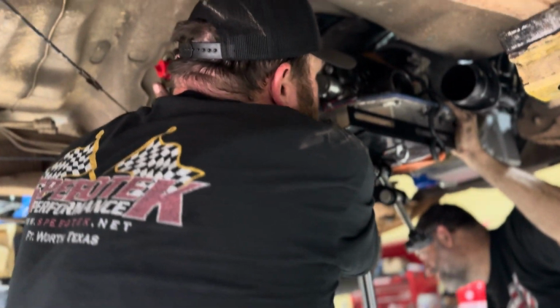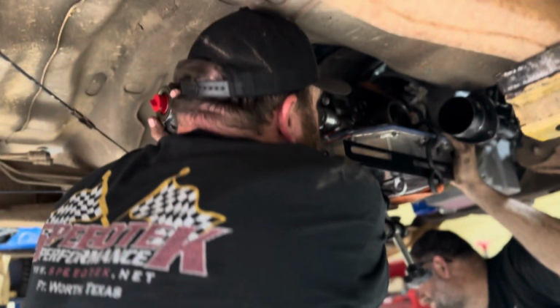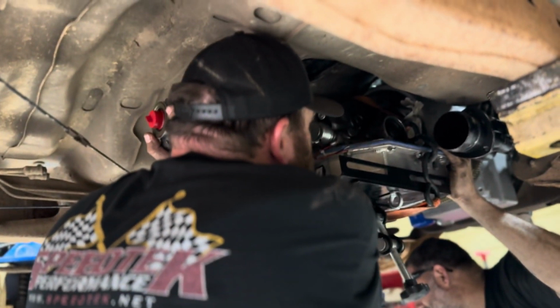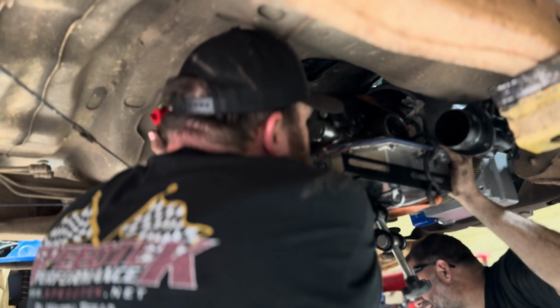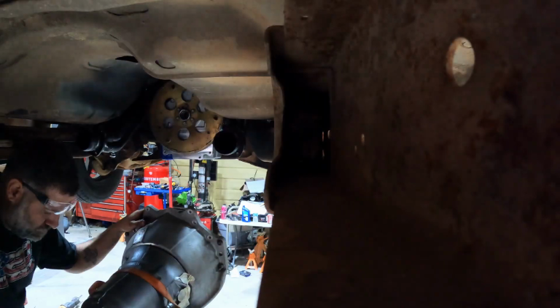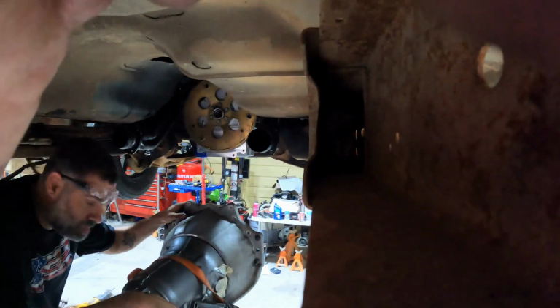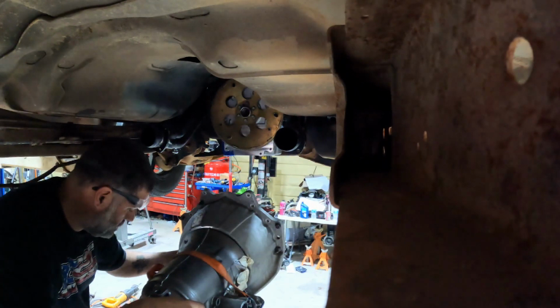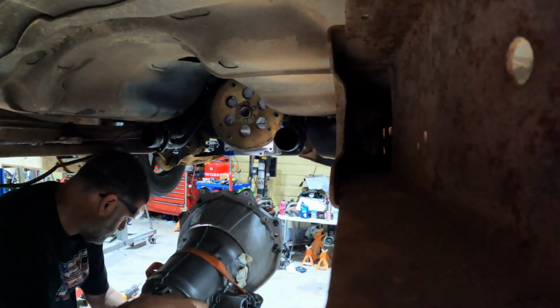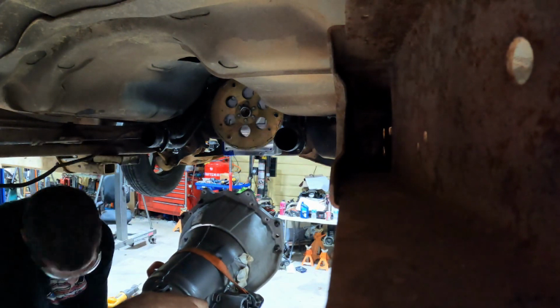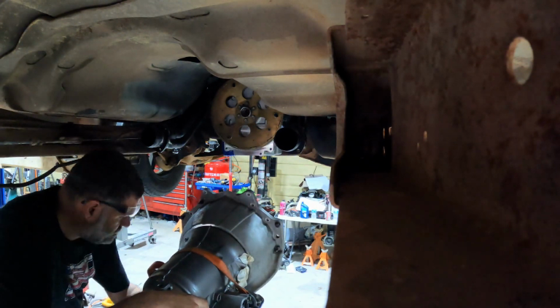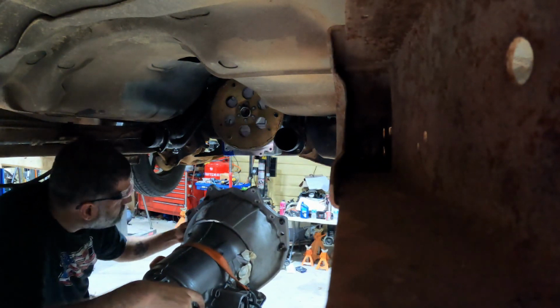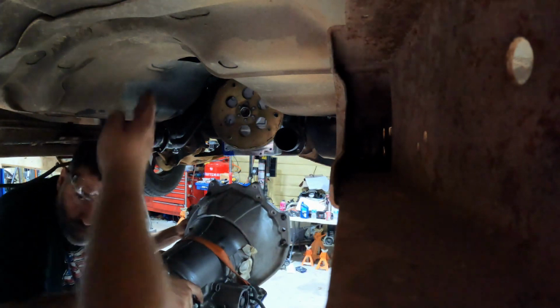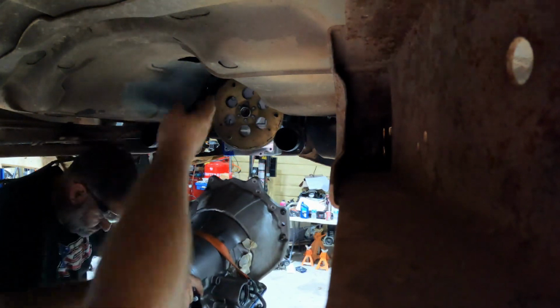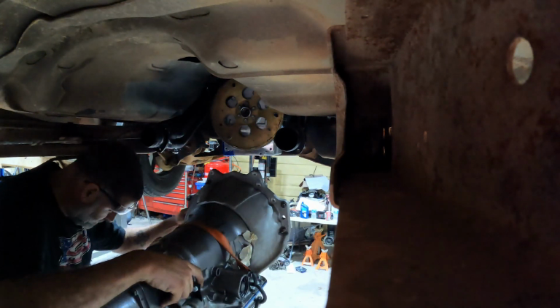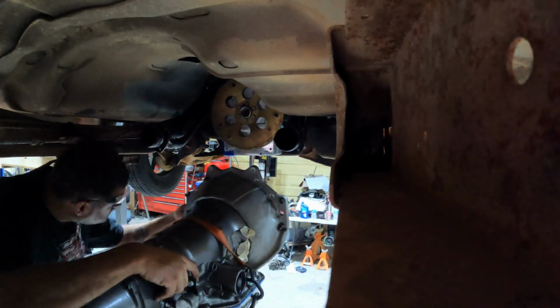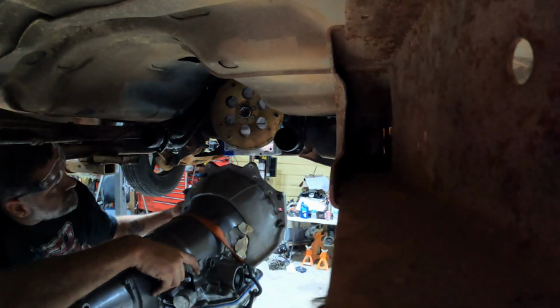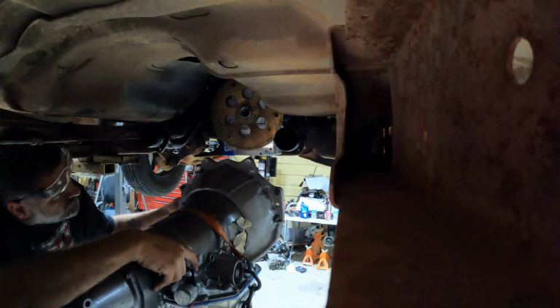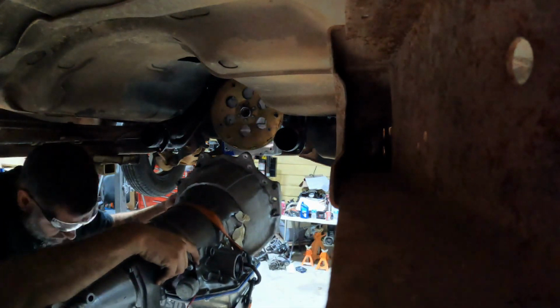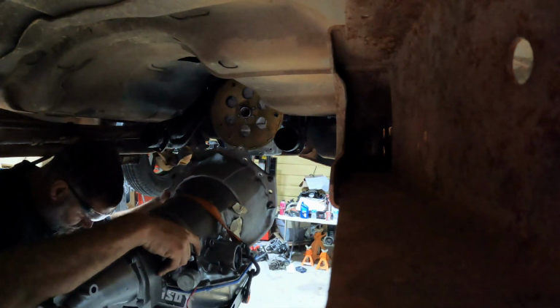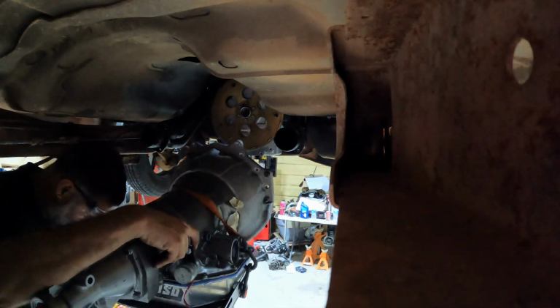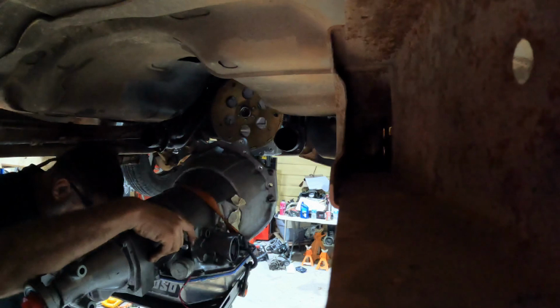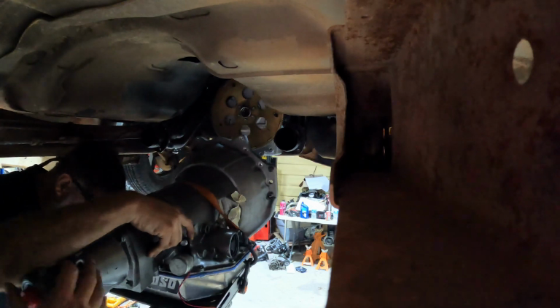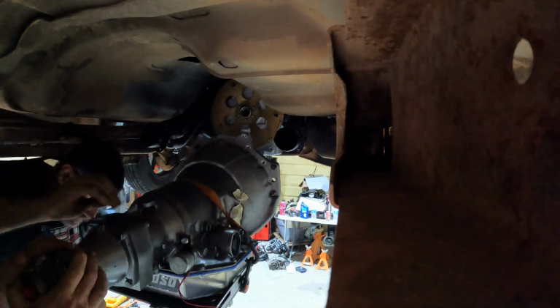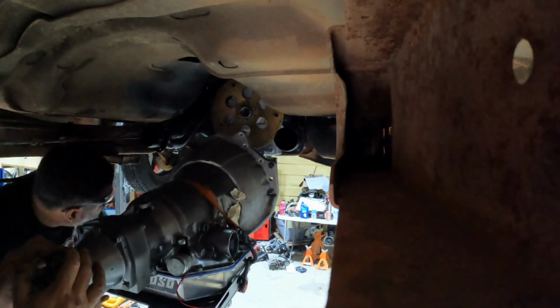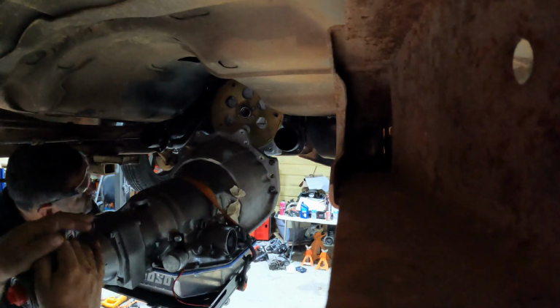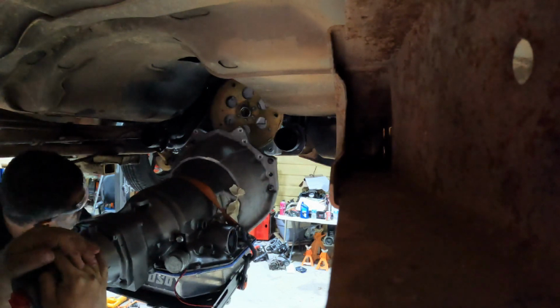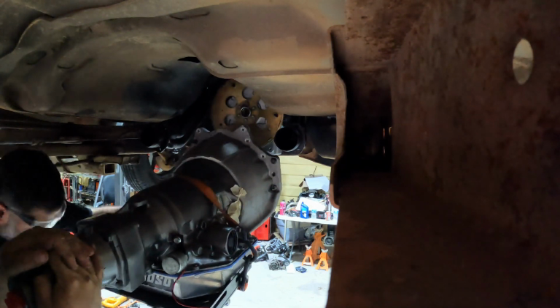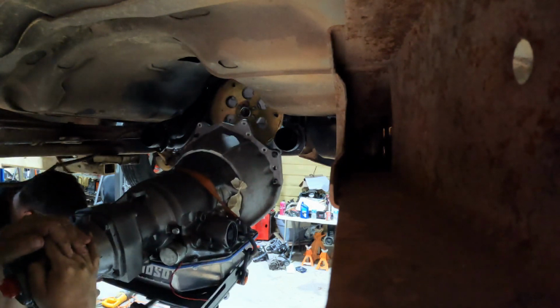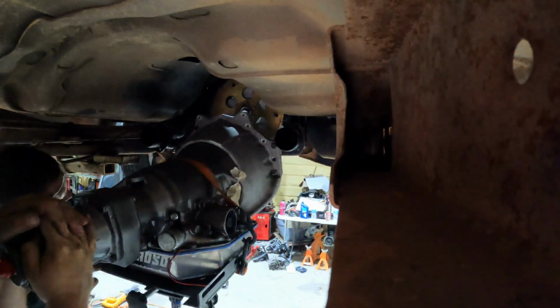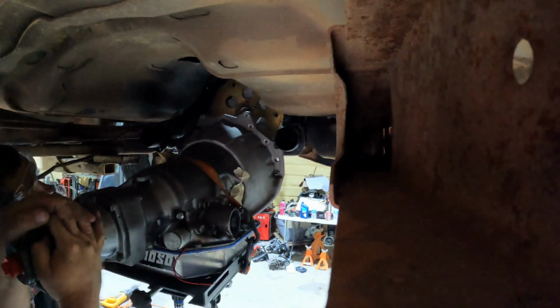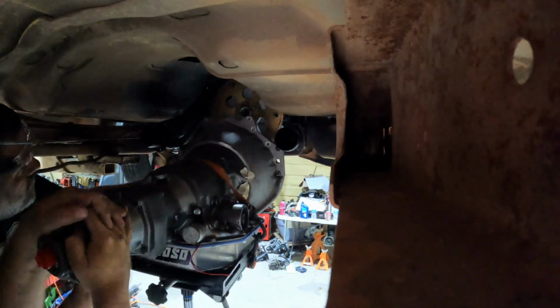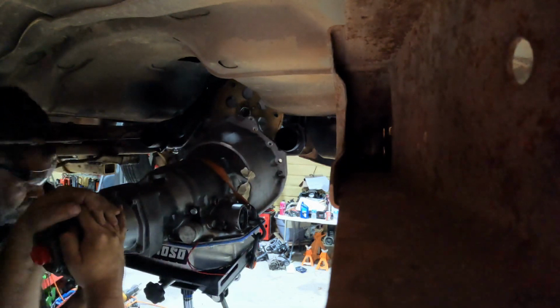We've got Carson underneath here manhandling the headers, stuffing things. That's how you put headers in a CTSV — but we can't do that here because this is a frame rail and this motor can't come out now, right Dave? It's gonna suck.